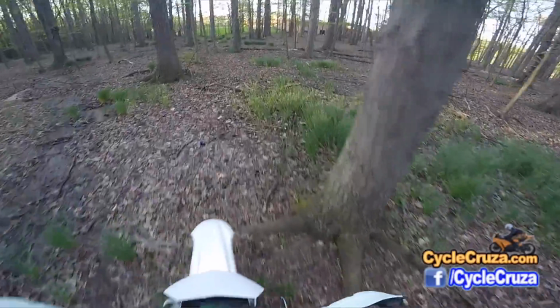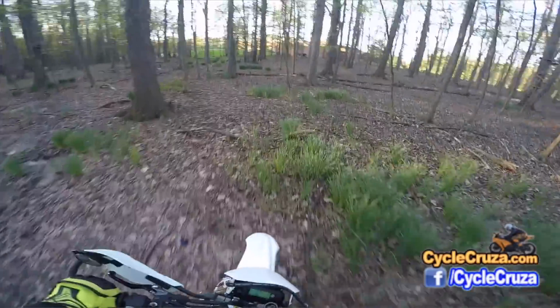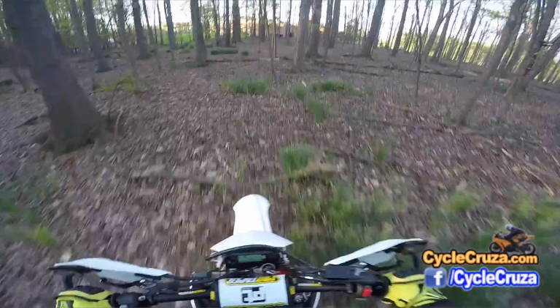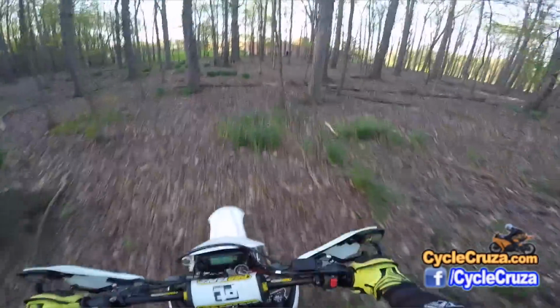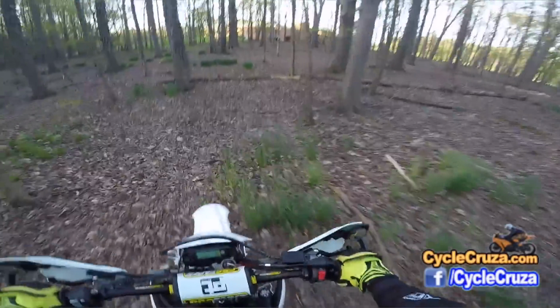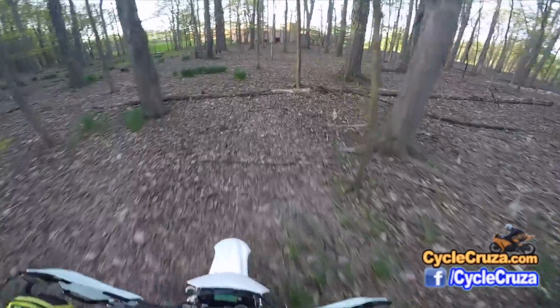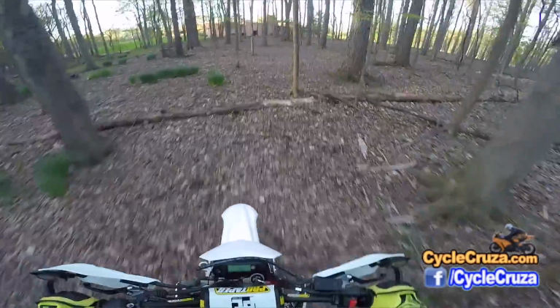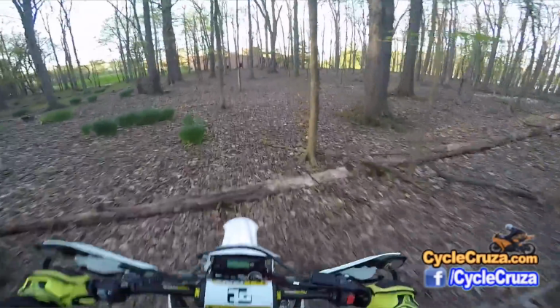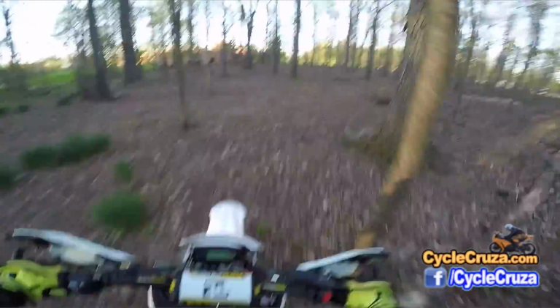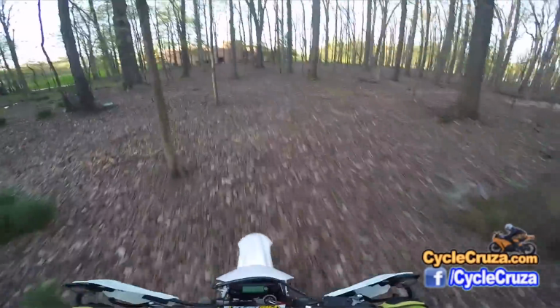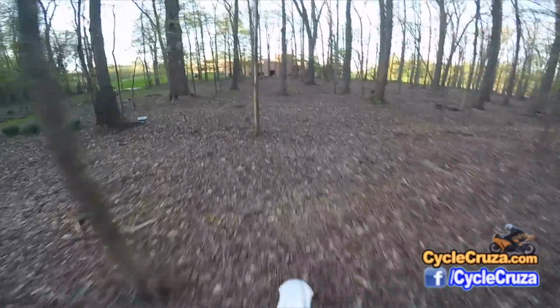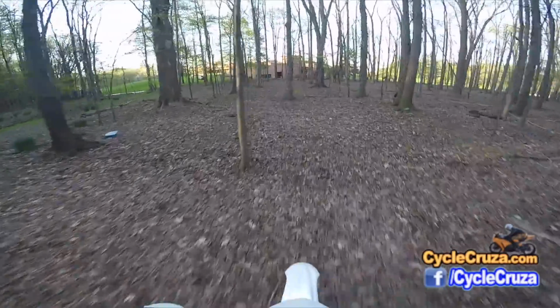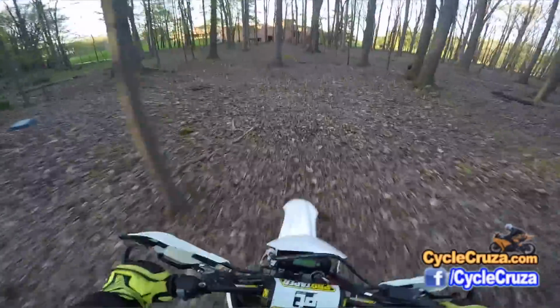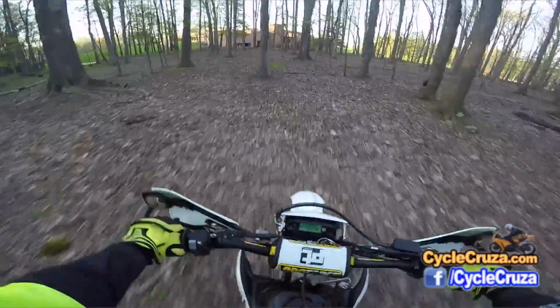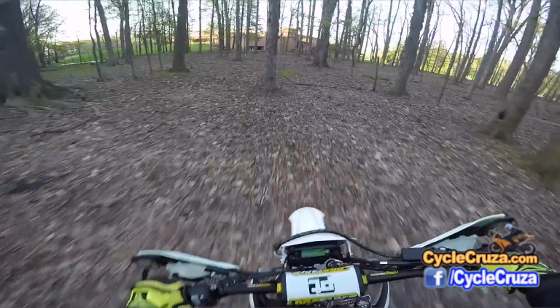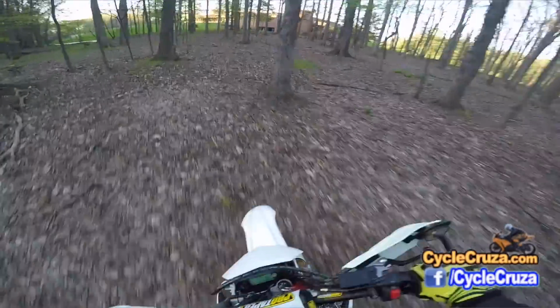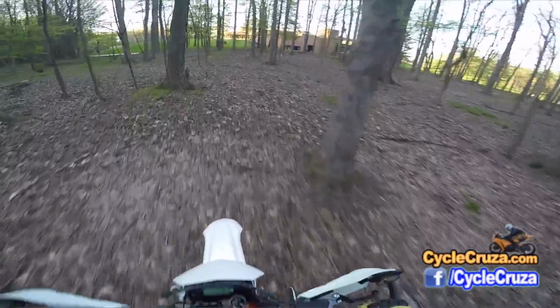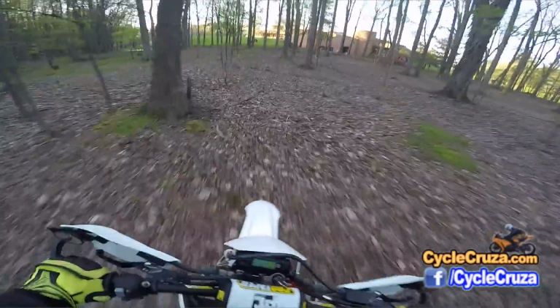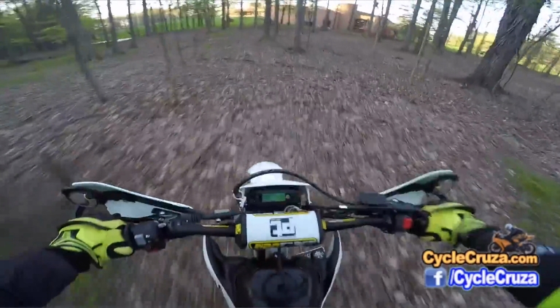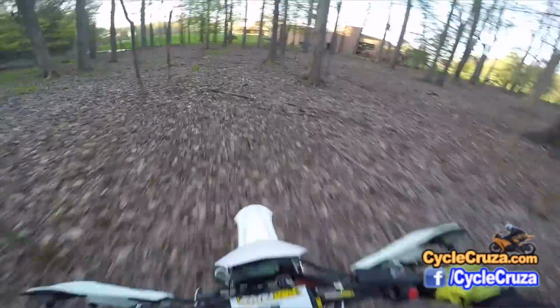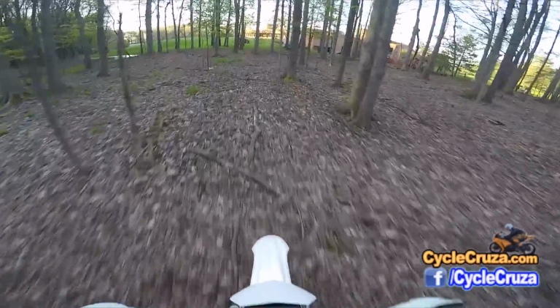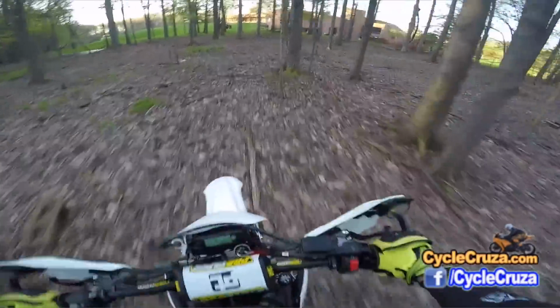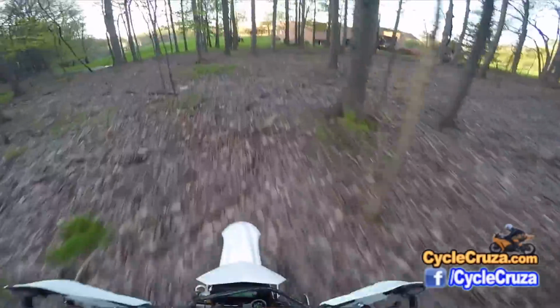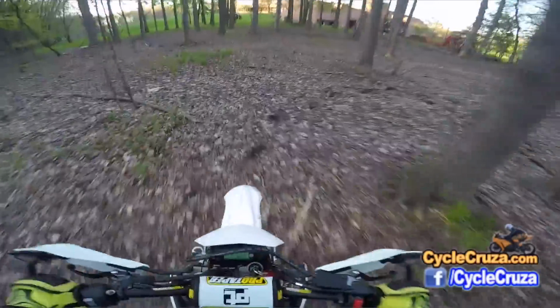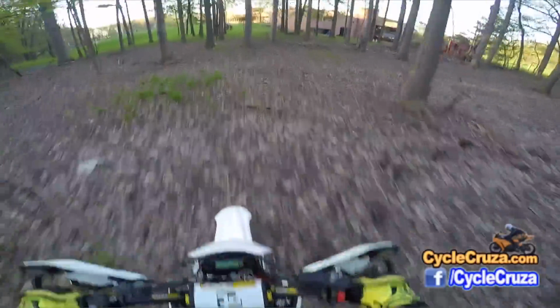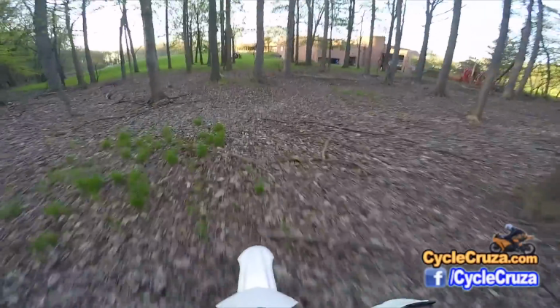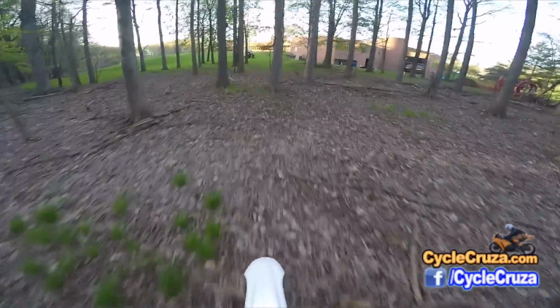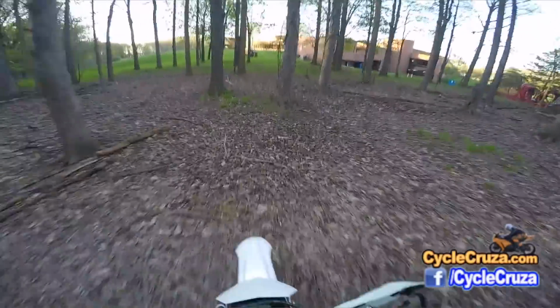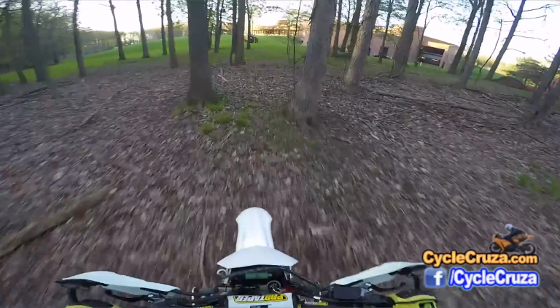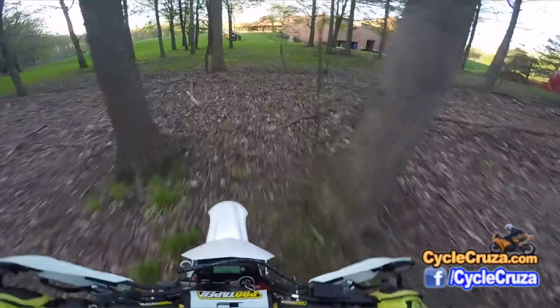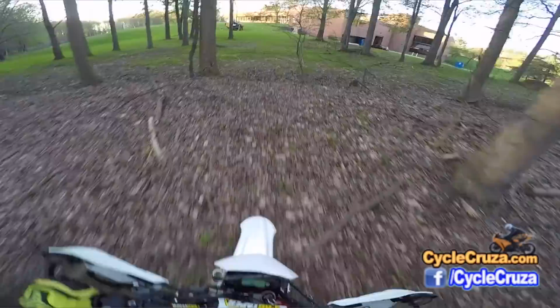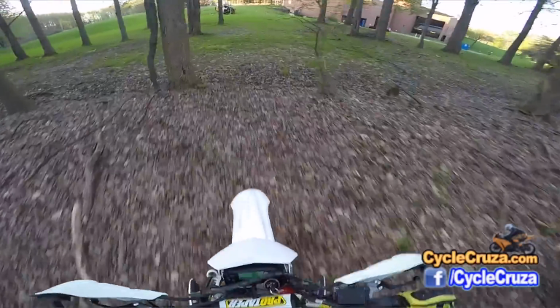This bike has zero vibes — no vibration on the highway. And honestly I don't even know why people complain about the stock suspension.